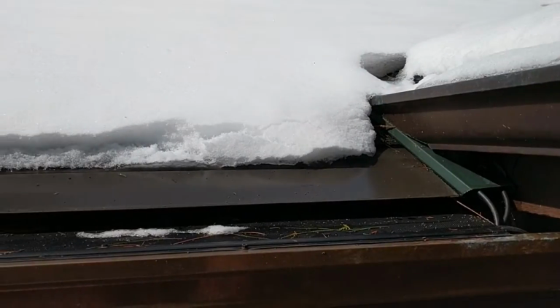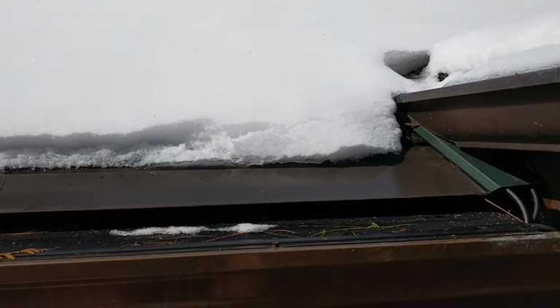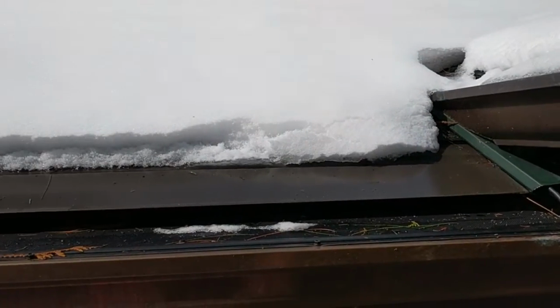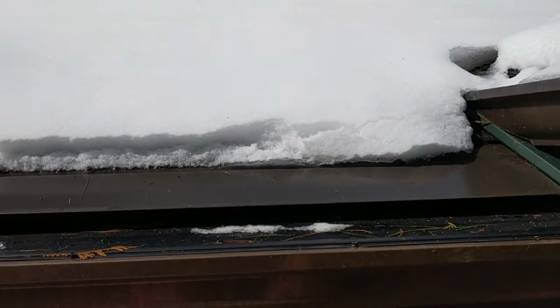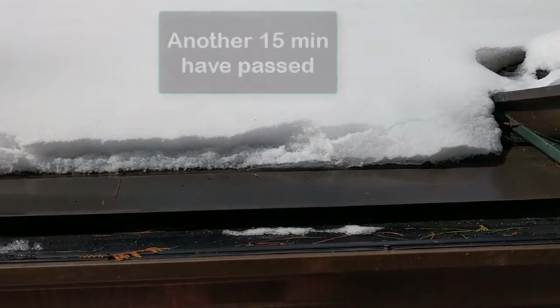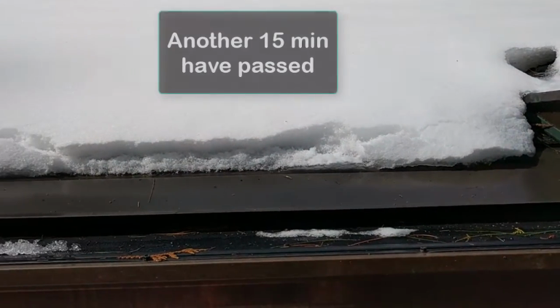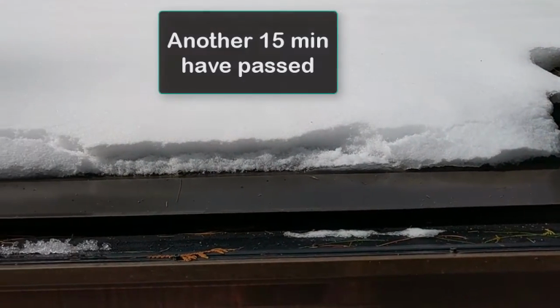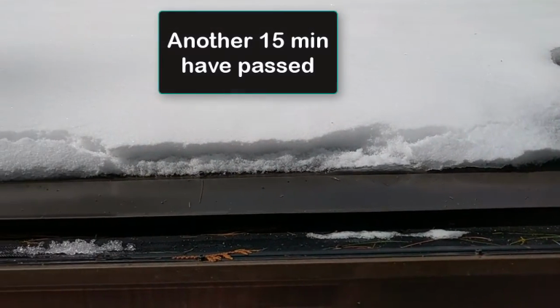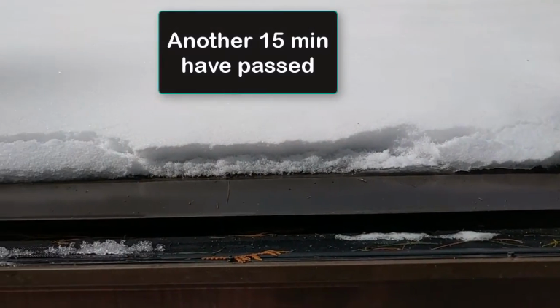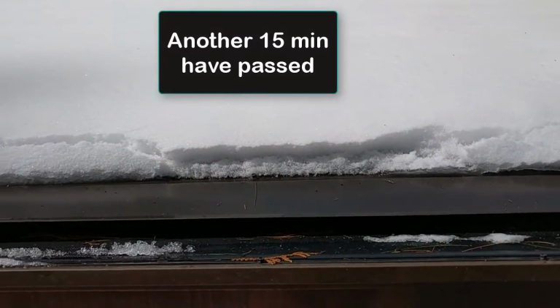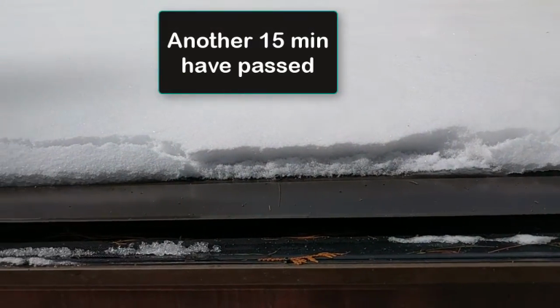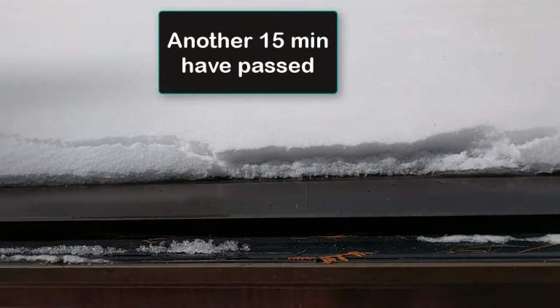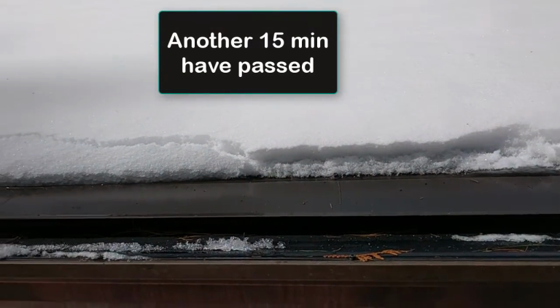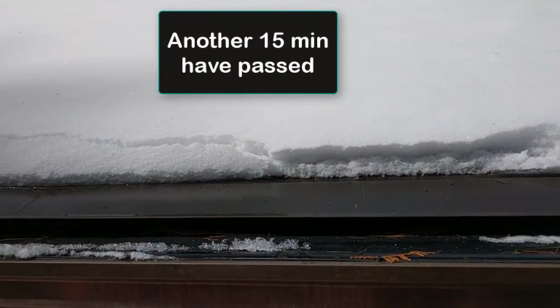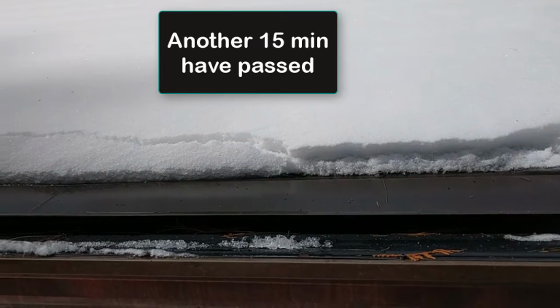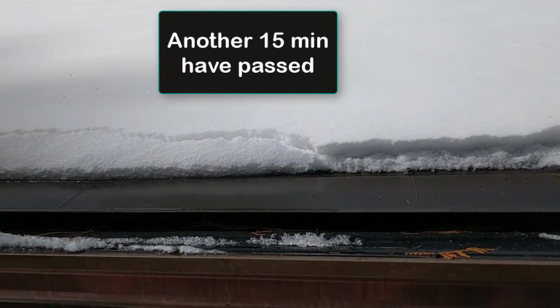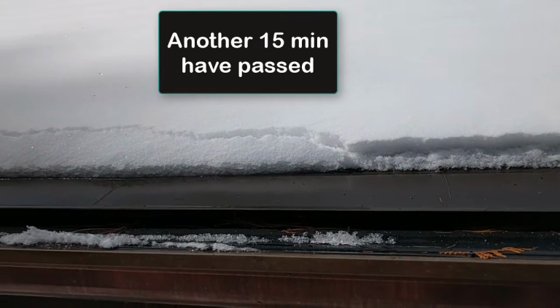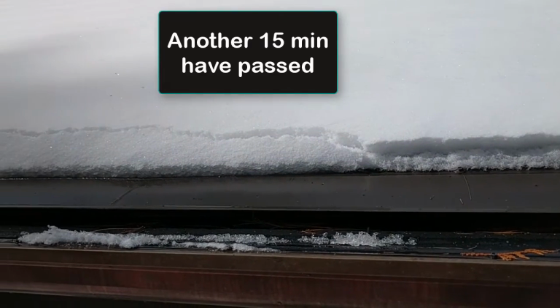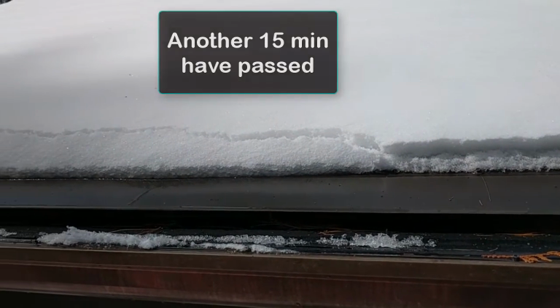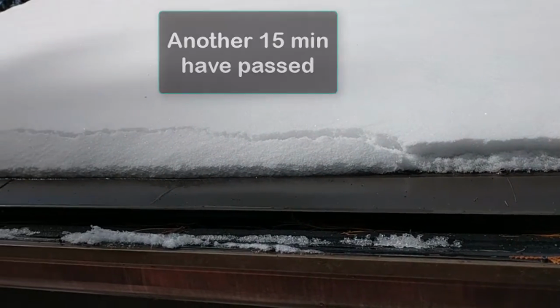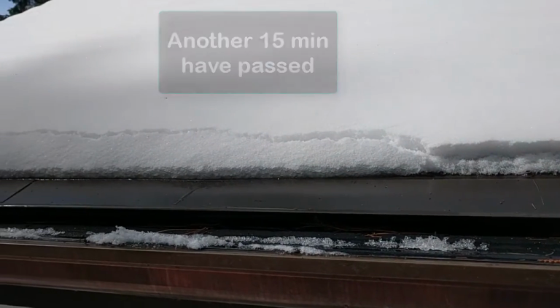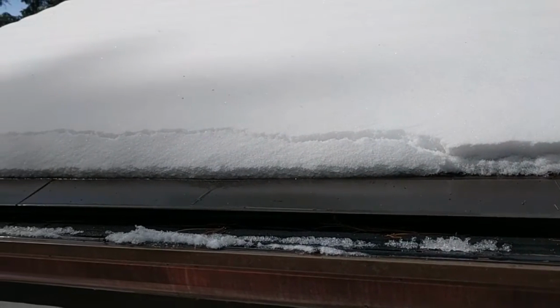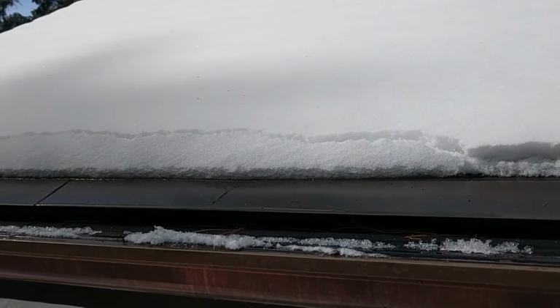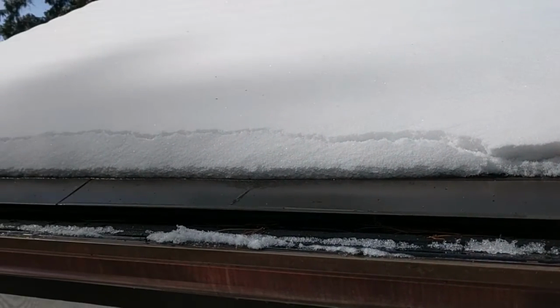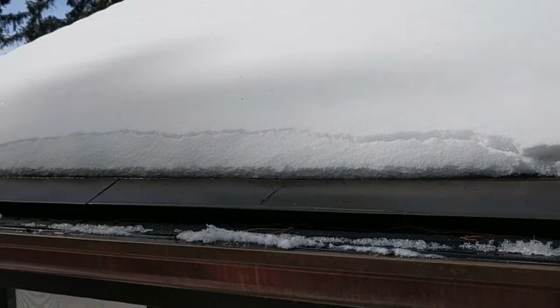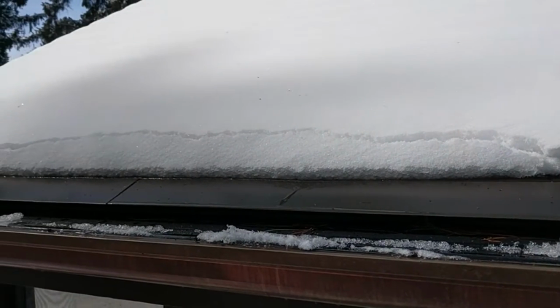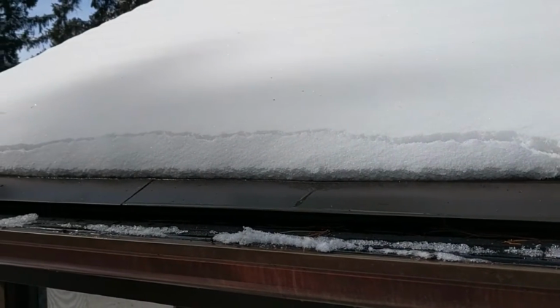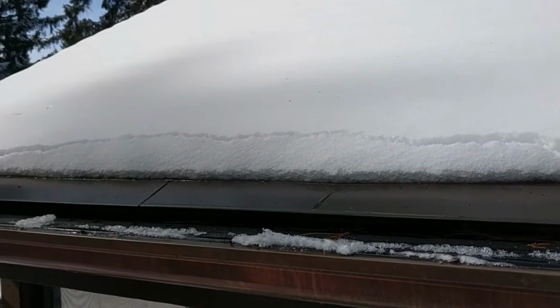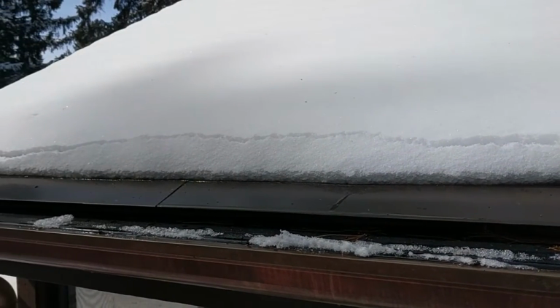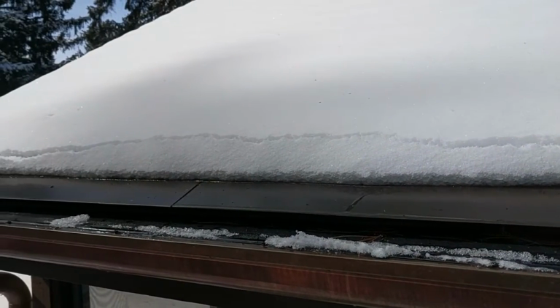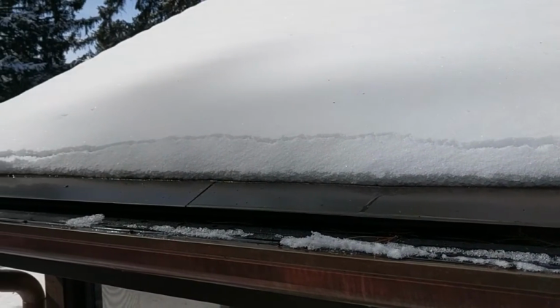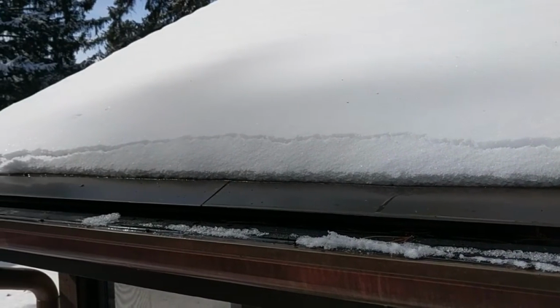After an additional 15 more minutes, you can see how quickly this system is able to clear itself of built-up ice and snow.